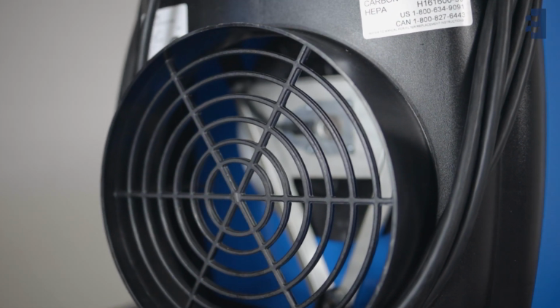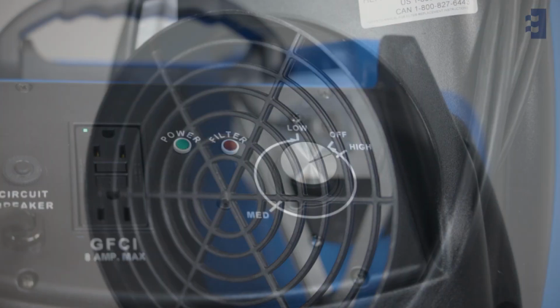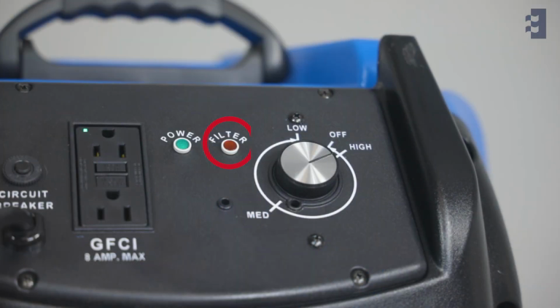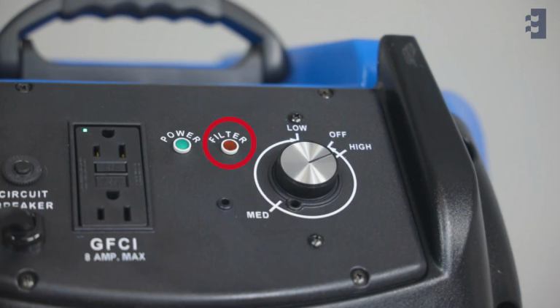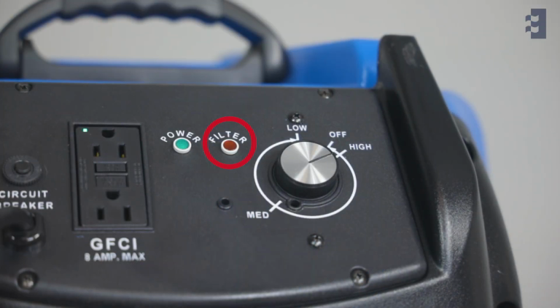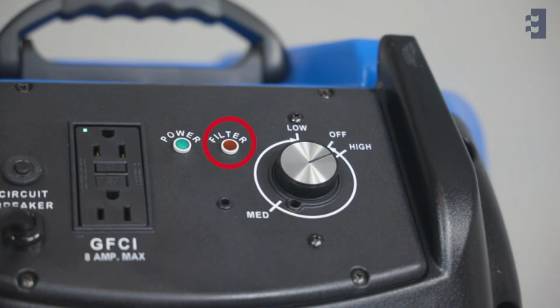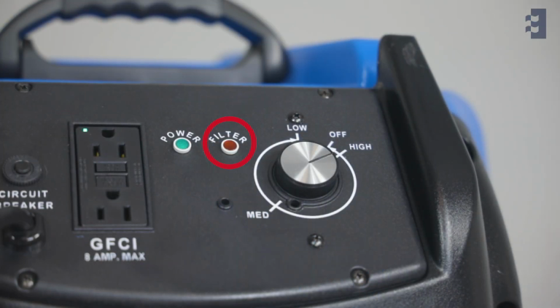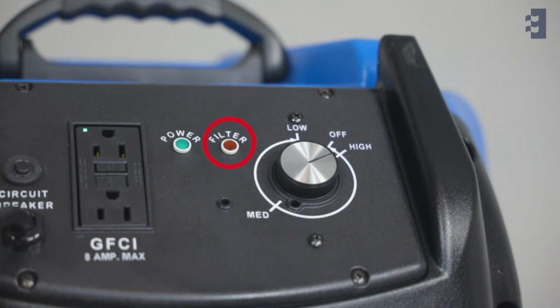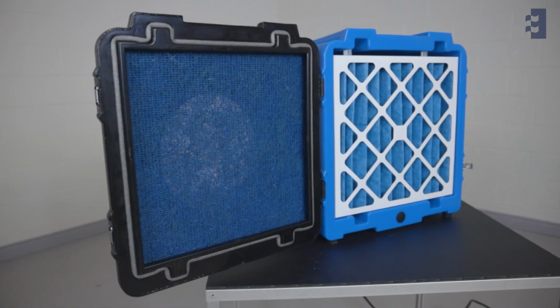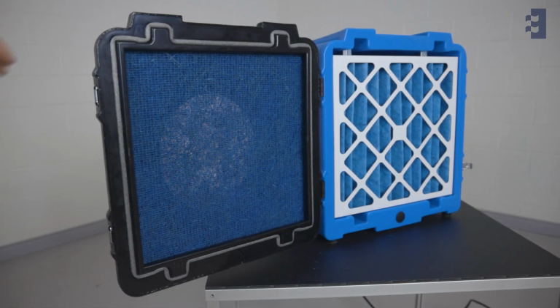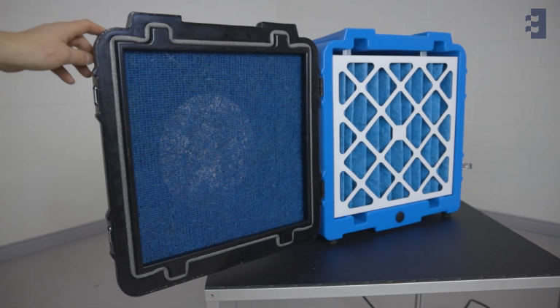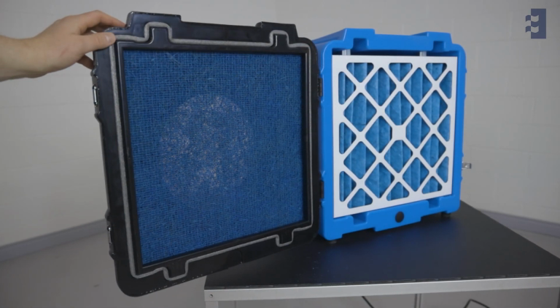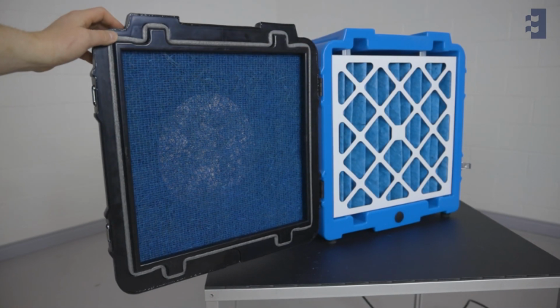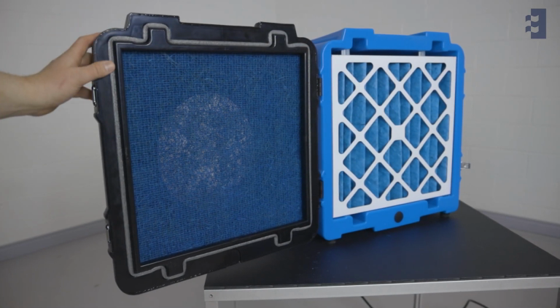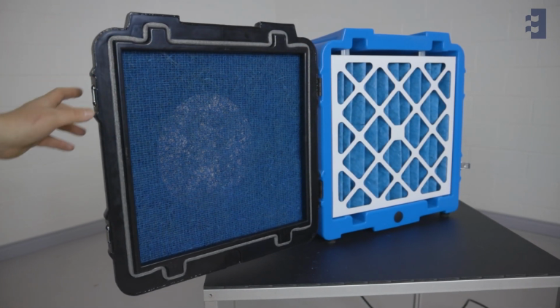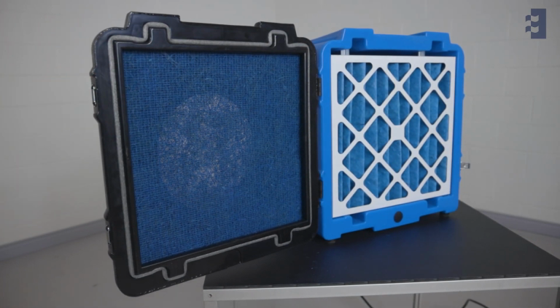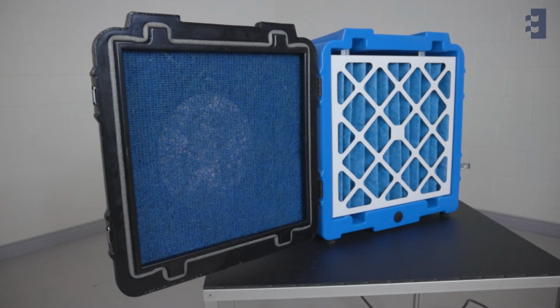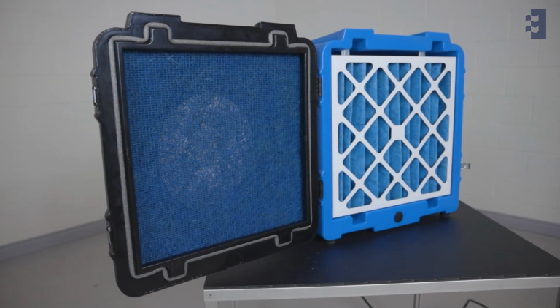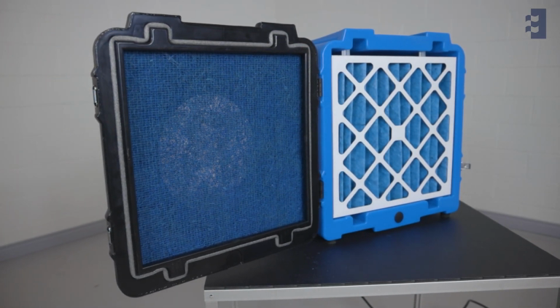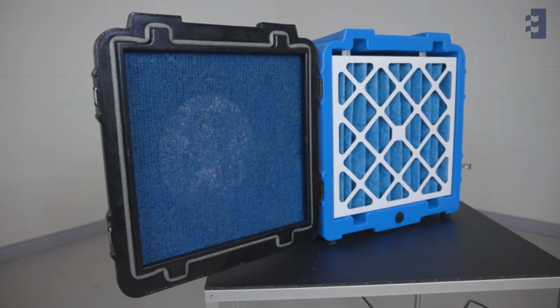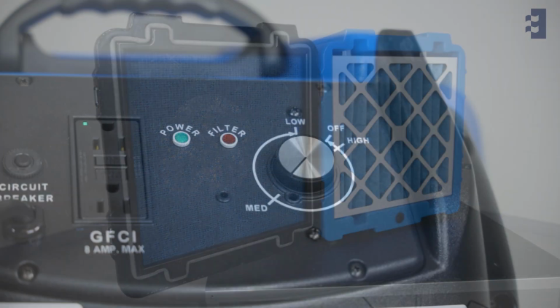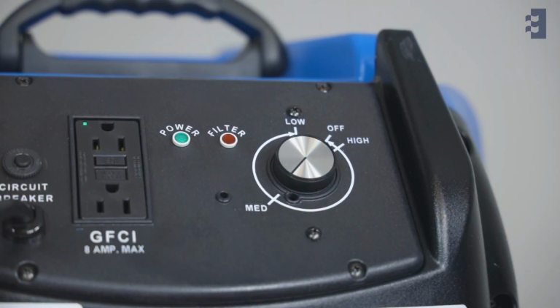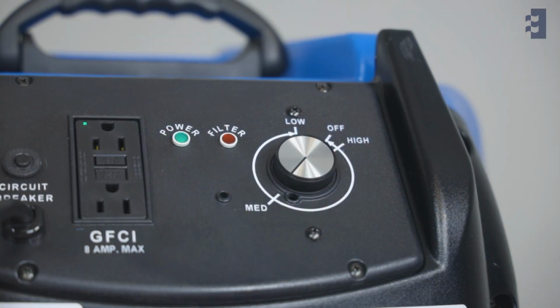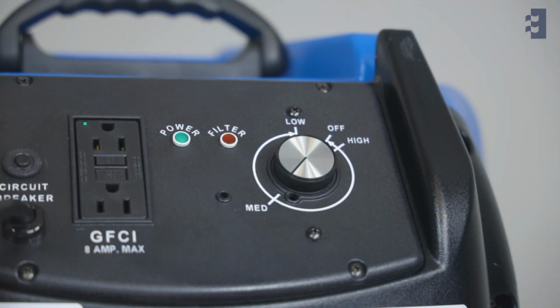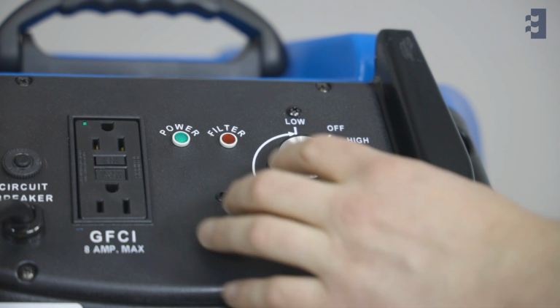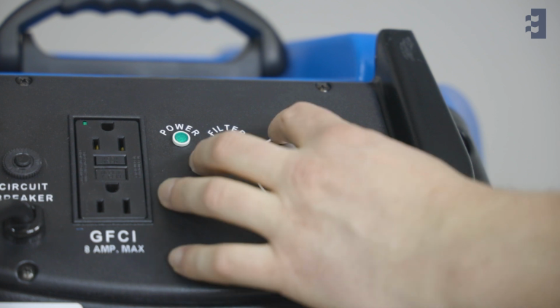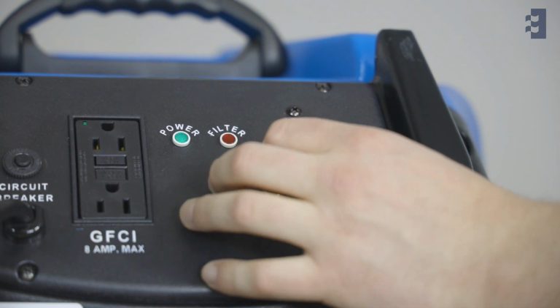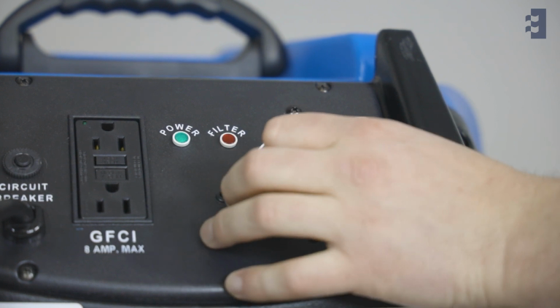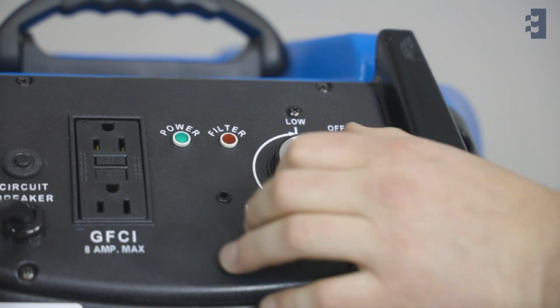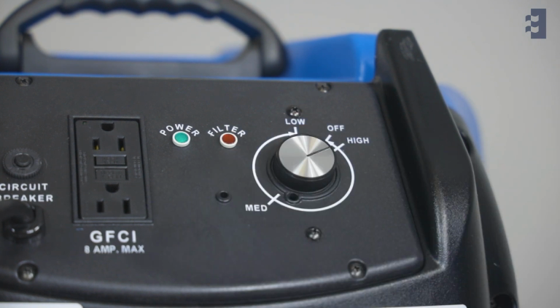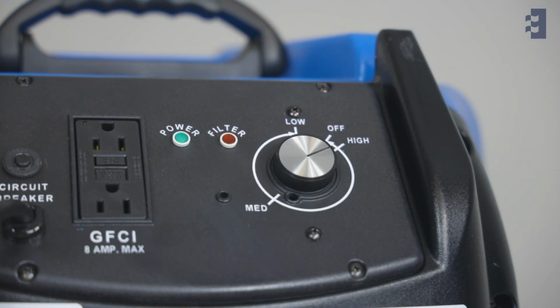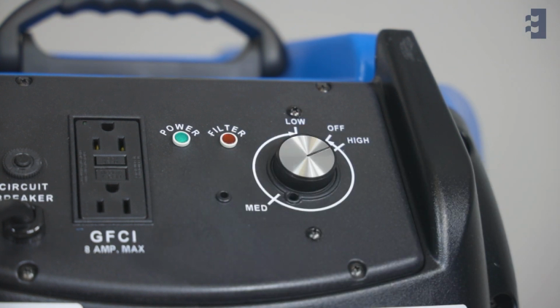When the filter change indicator light turns on, the first step is to change the pre-filter. To do this, the Pred 750 should be set on its highest speed.